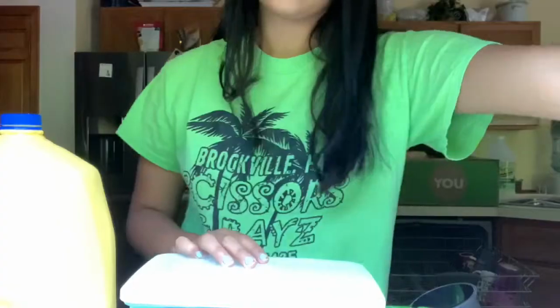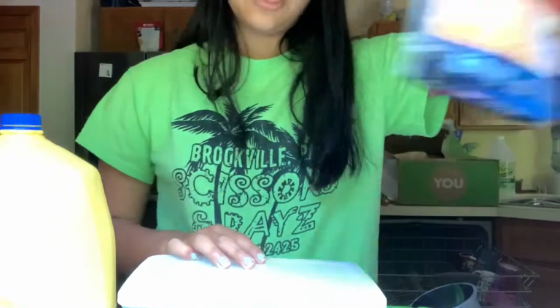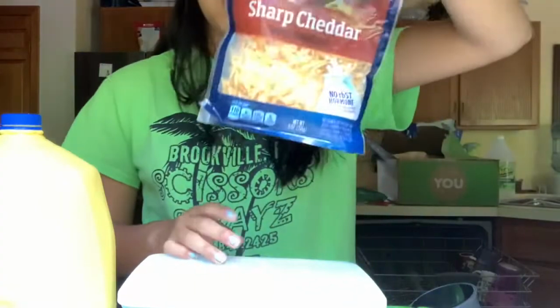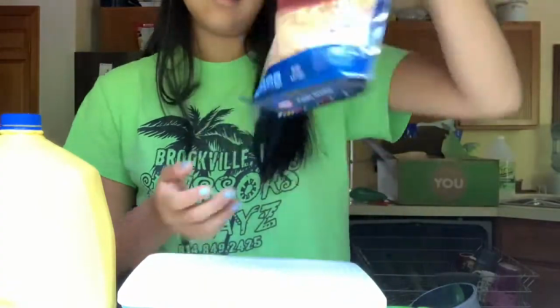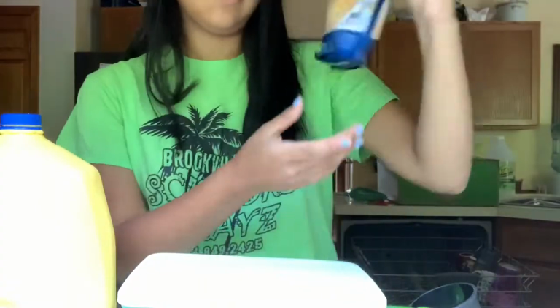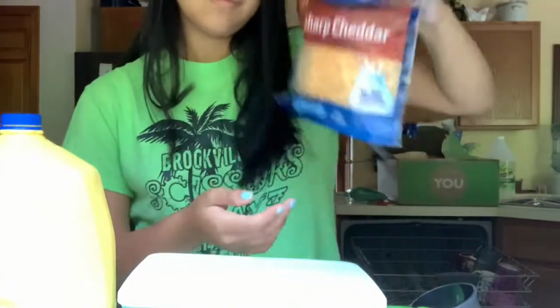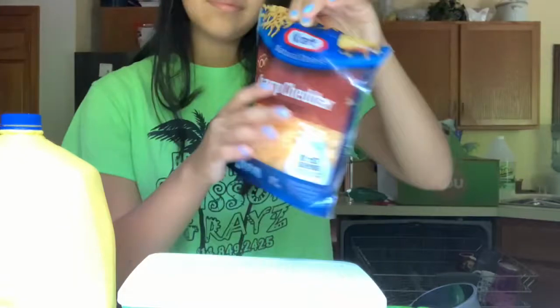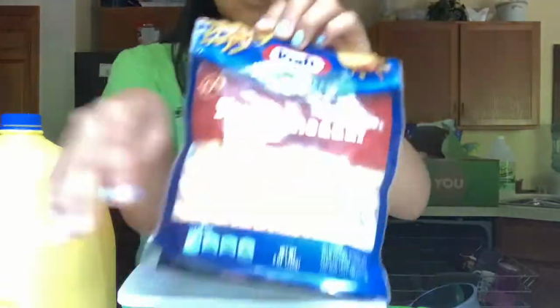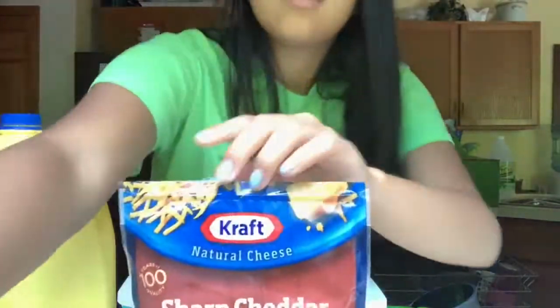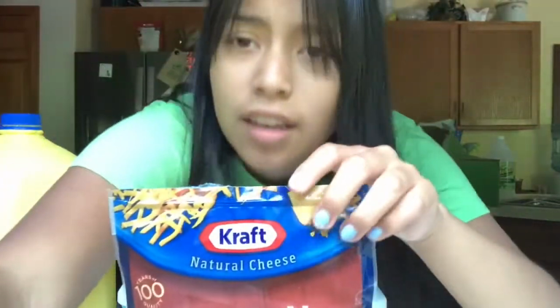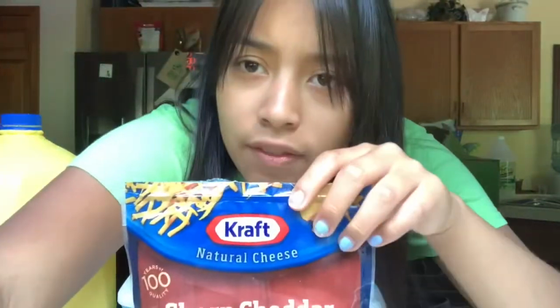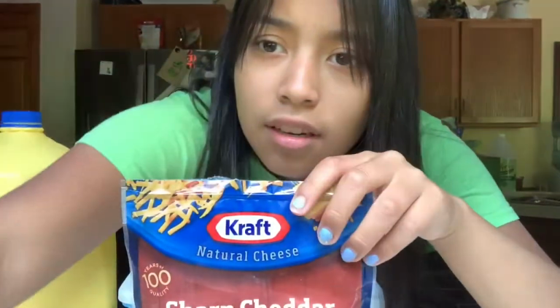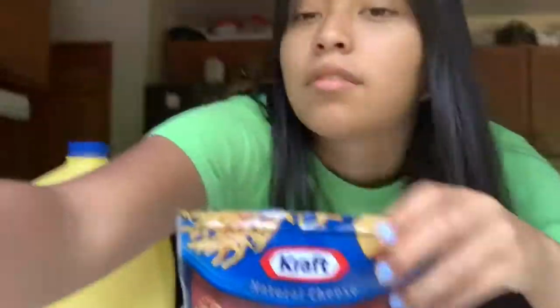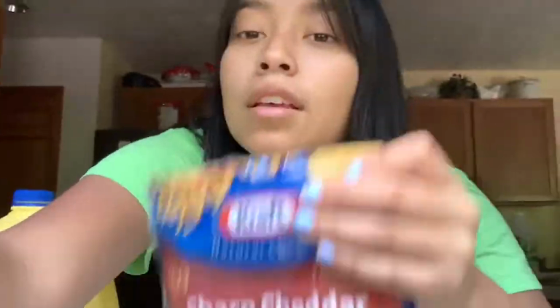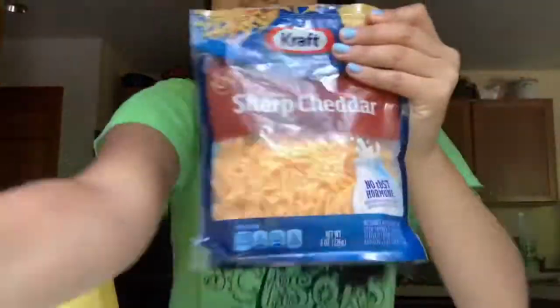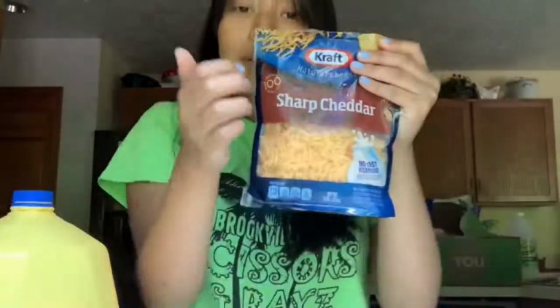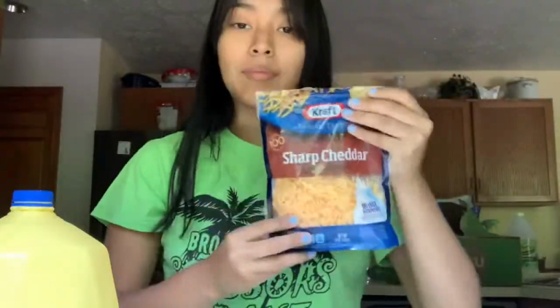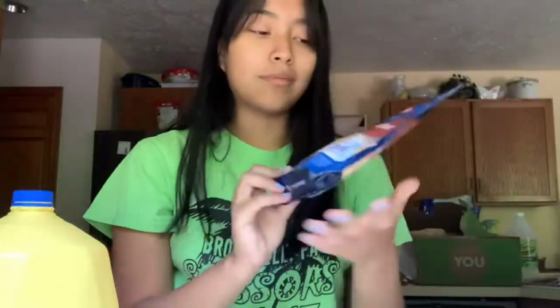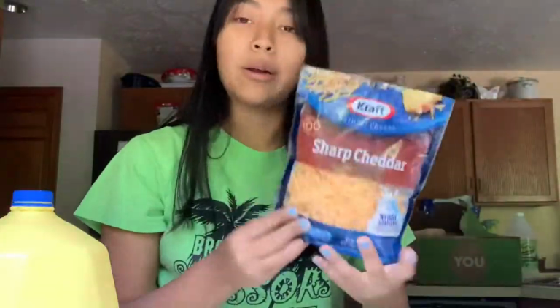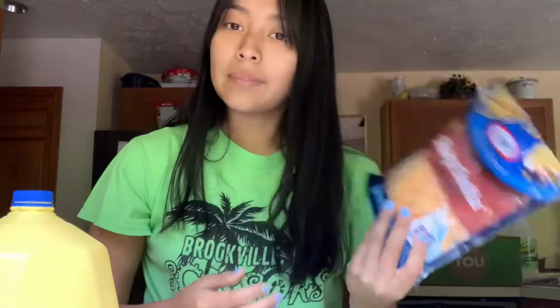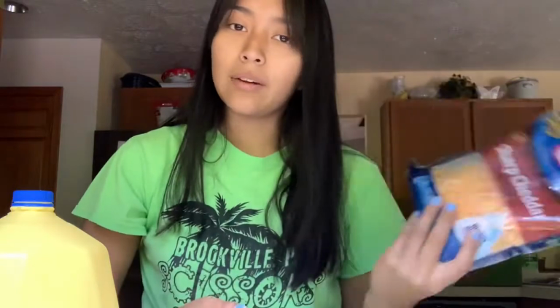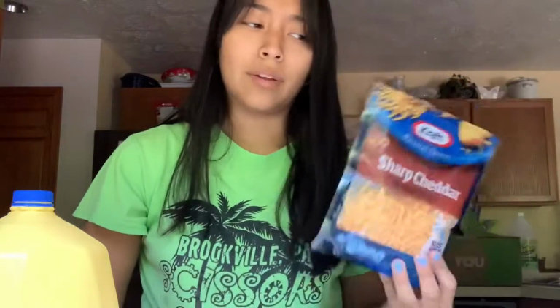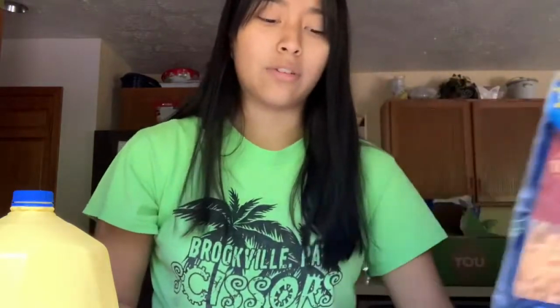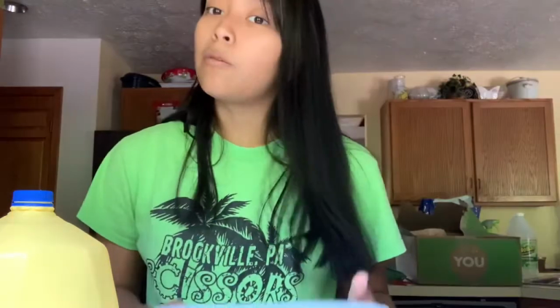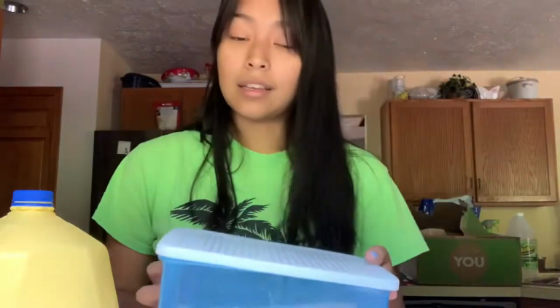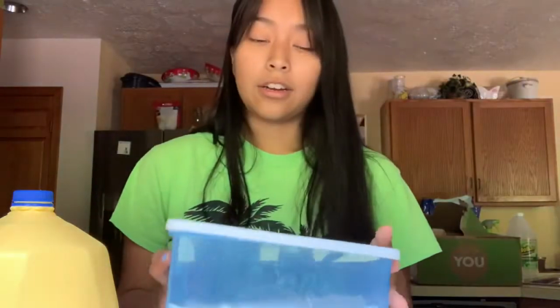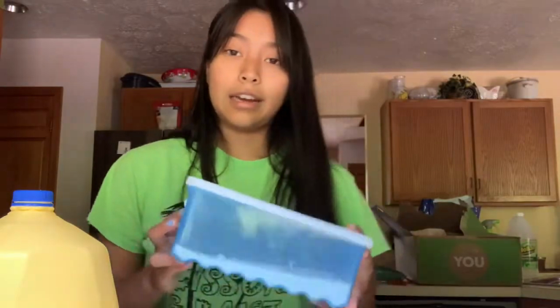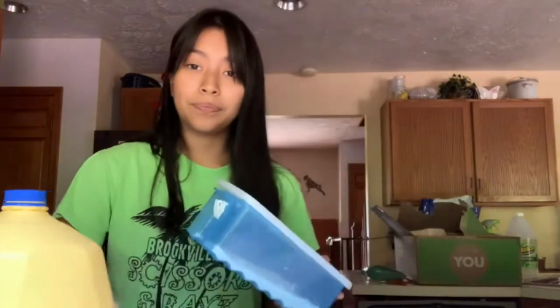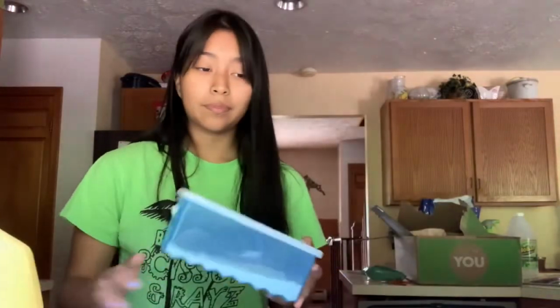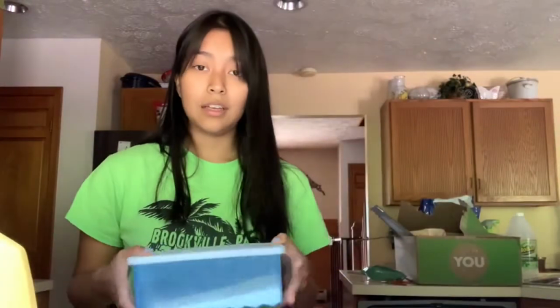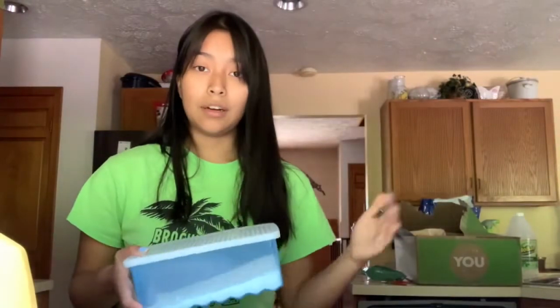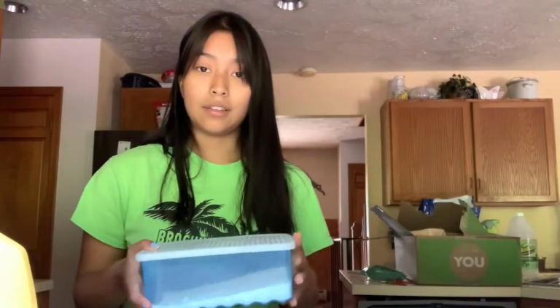This is the cheese I'm using — you can barely see anything. I'm using sharp cheddar. I don't think it really matters. So basically, you're going to need... I'll put all the stats.